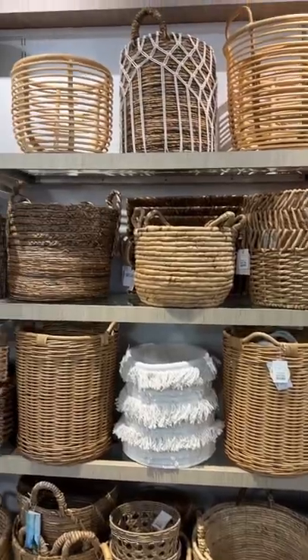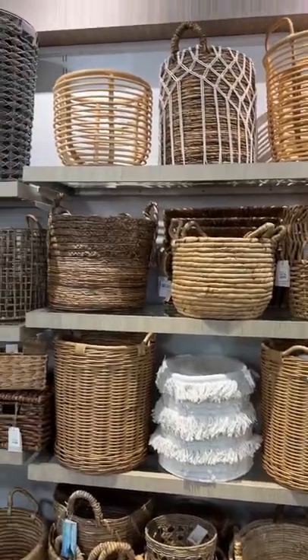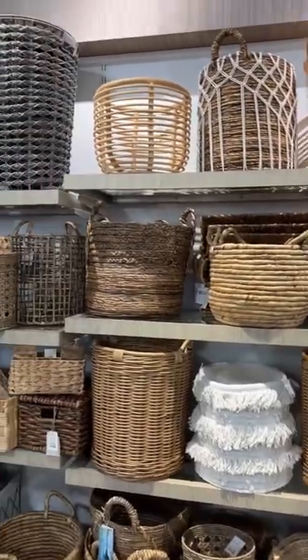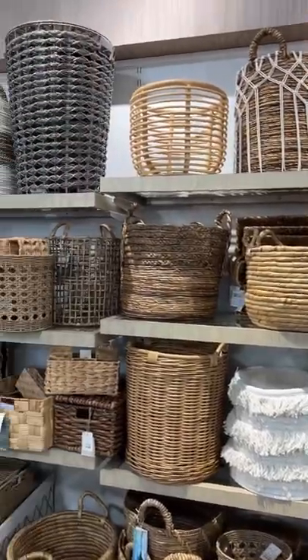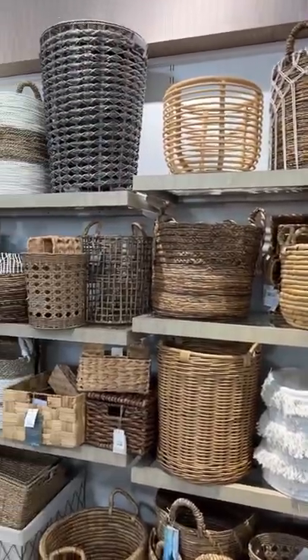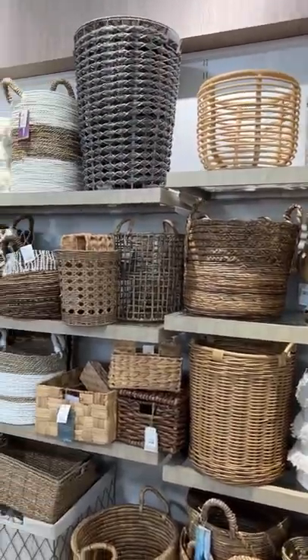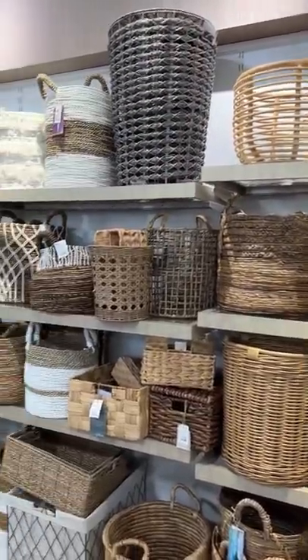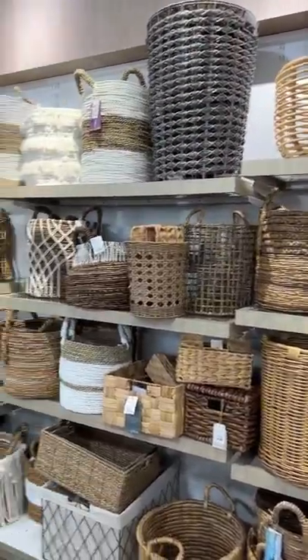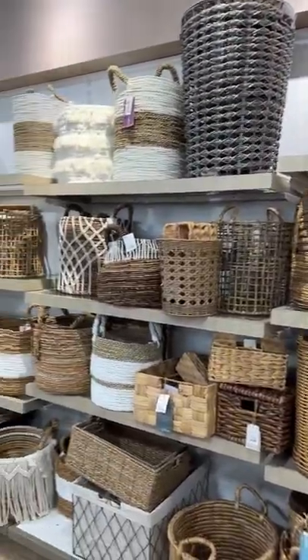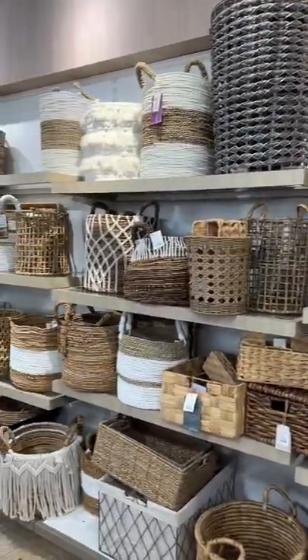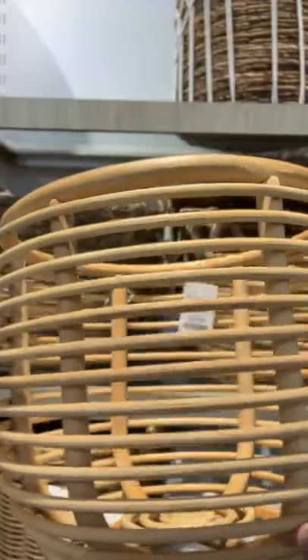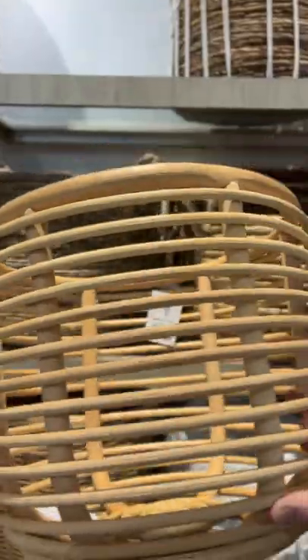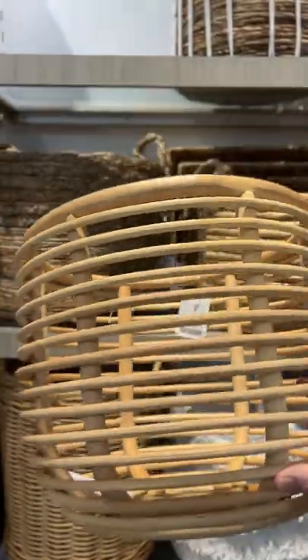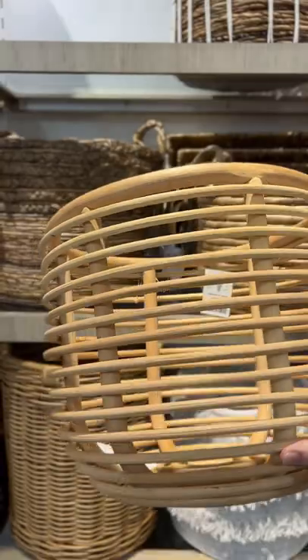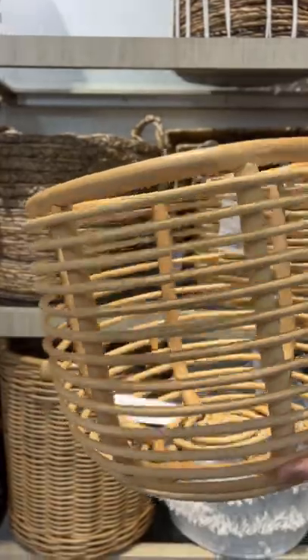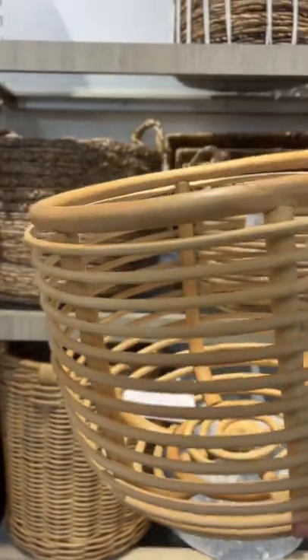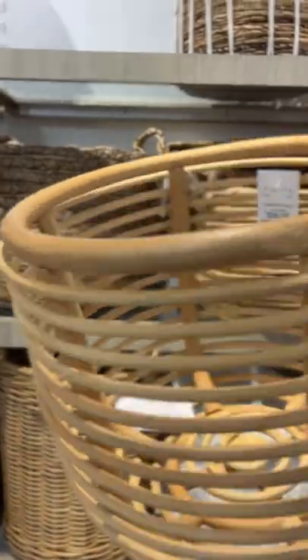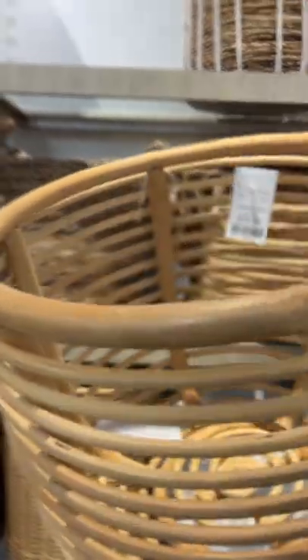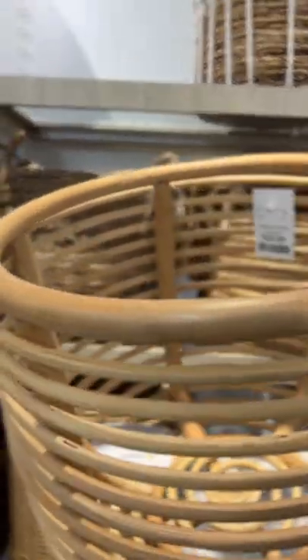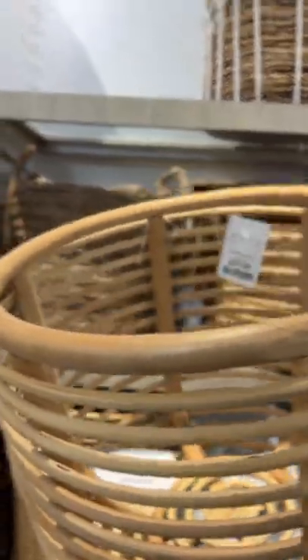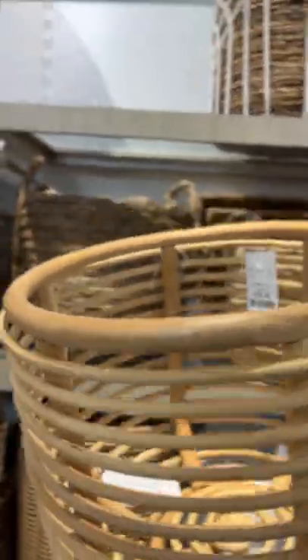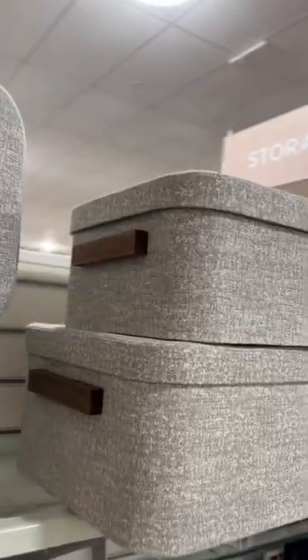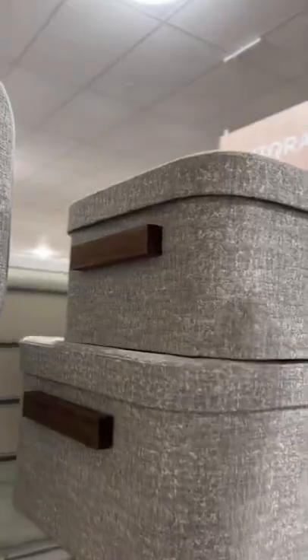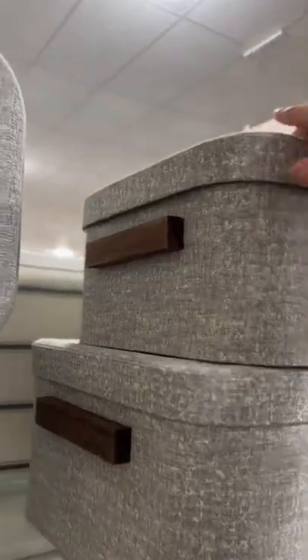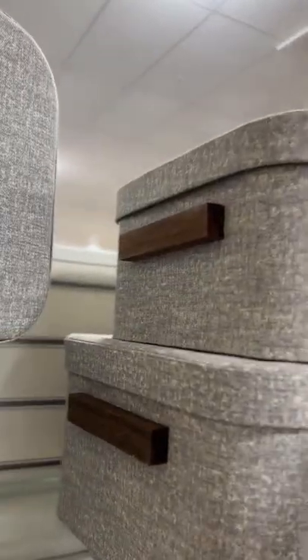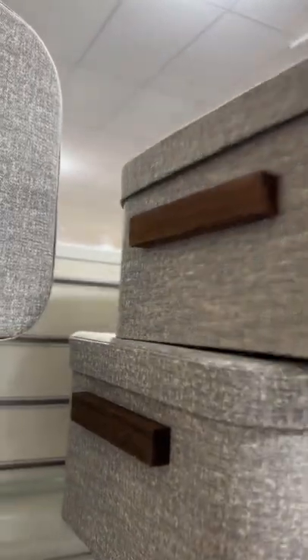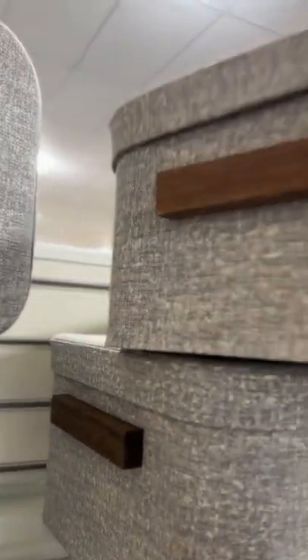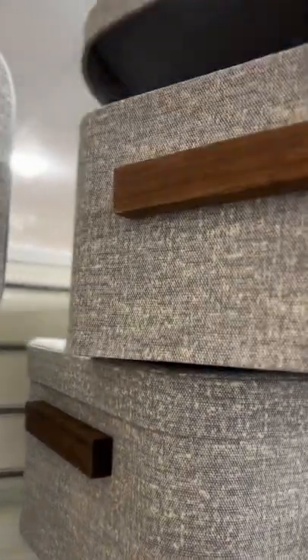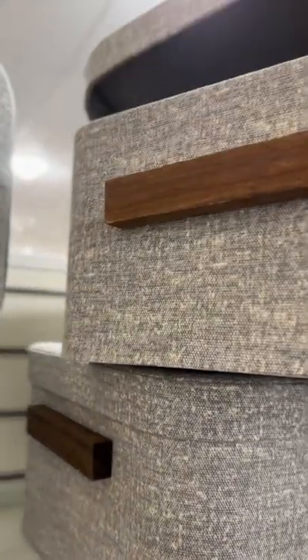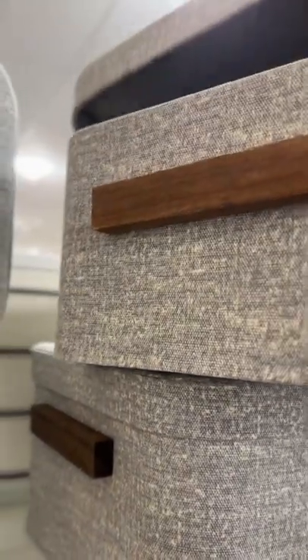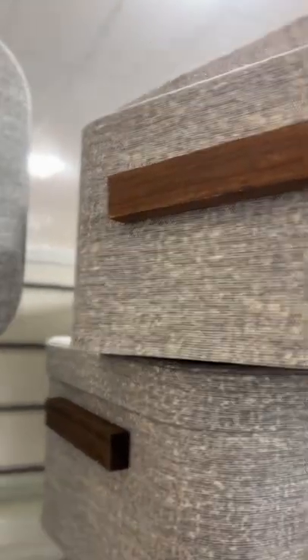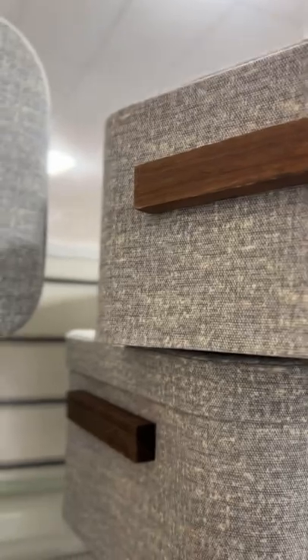The basket wall never disappoints. I always take the time to go look at the baskets, and today this rattan one stuck out to me. I was also impressed with these really pretty cloth storage boxes.